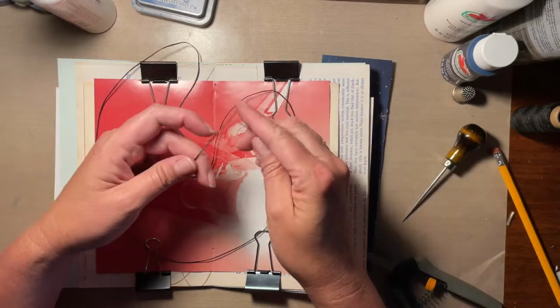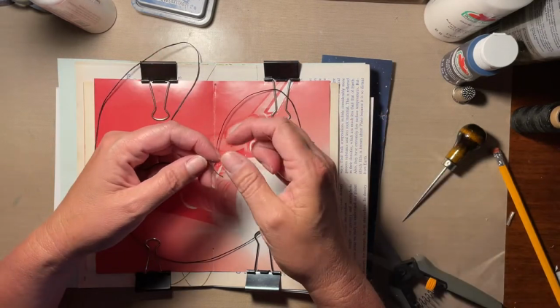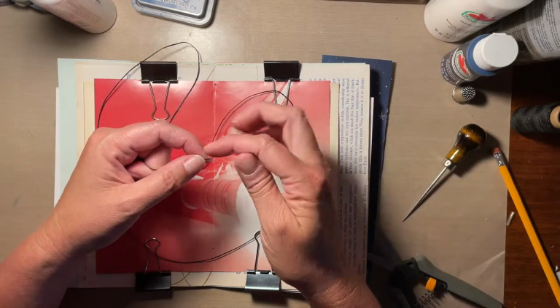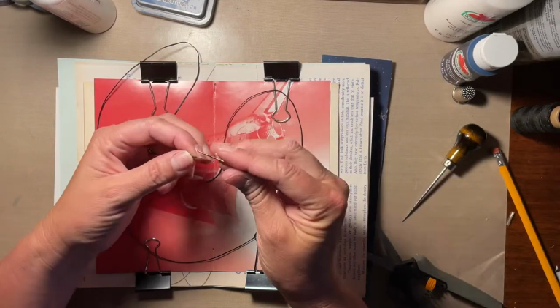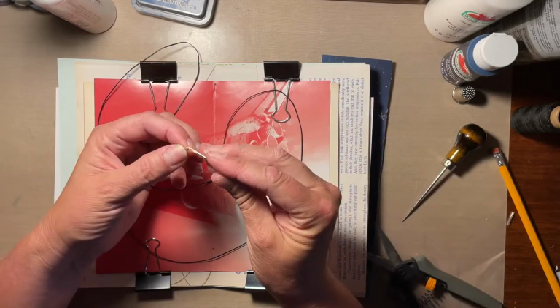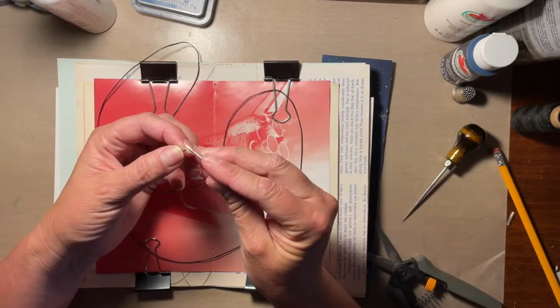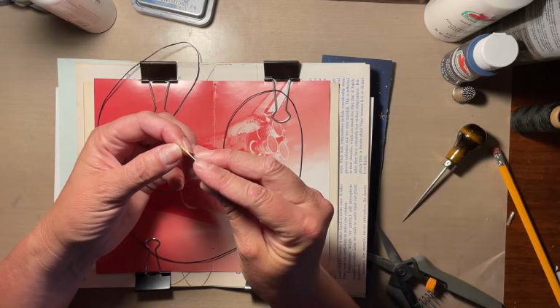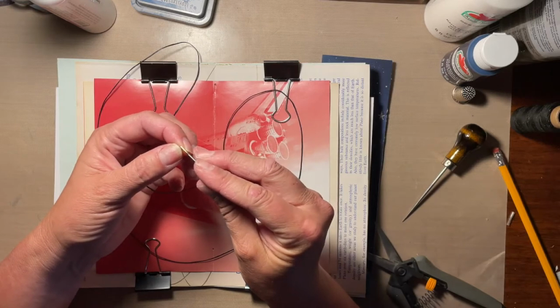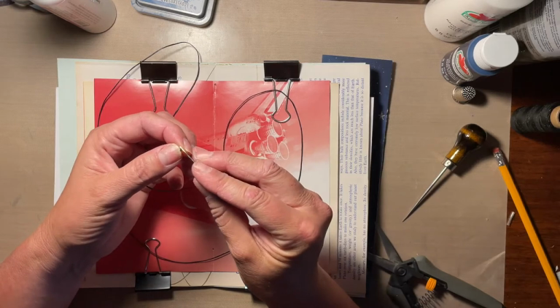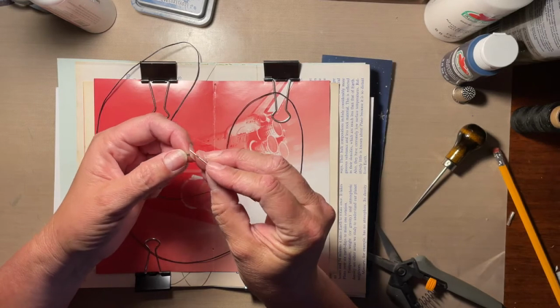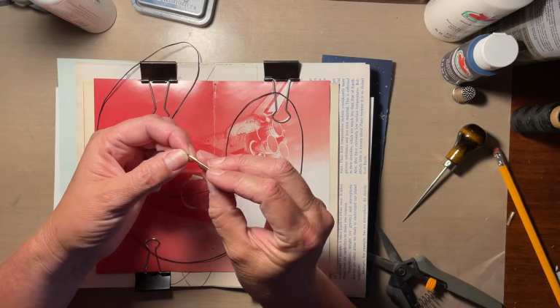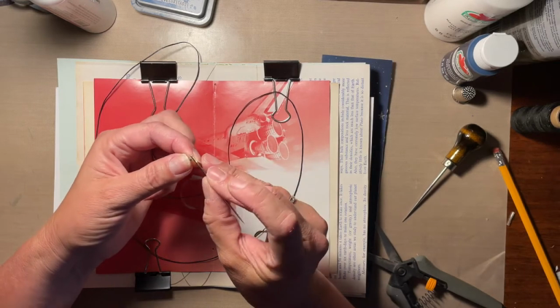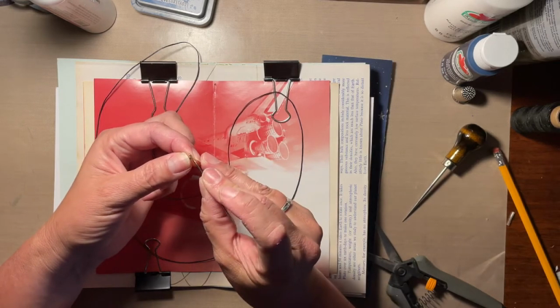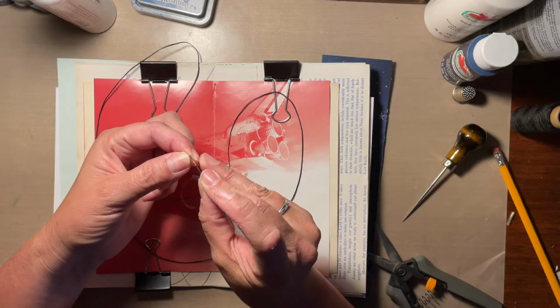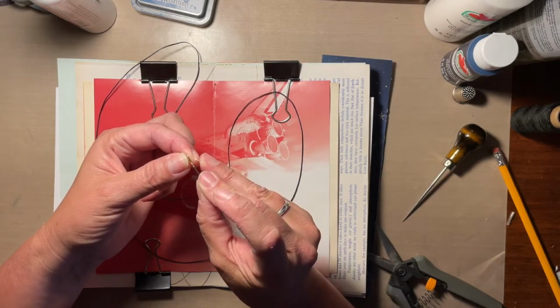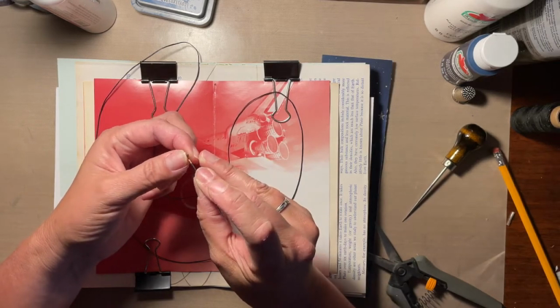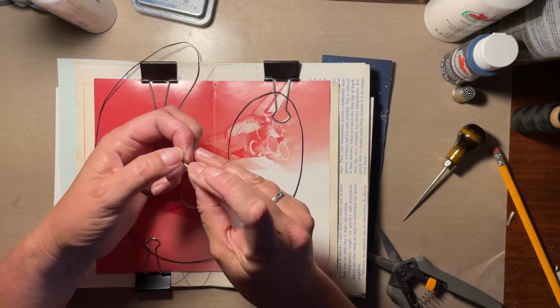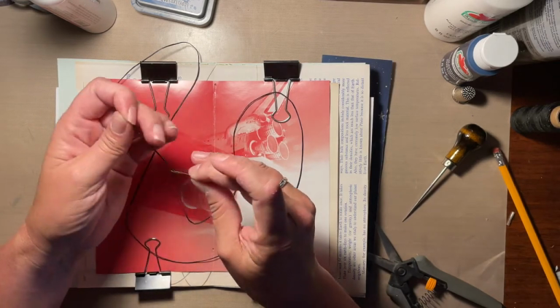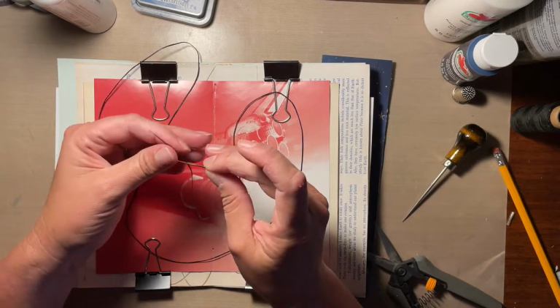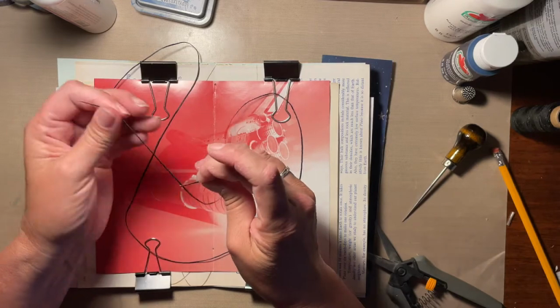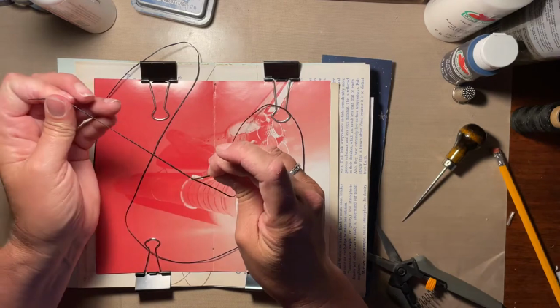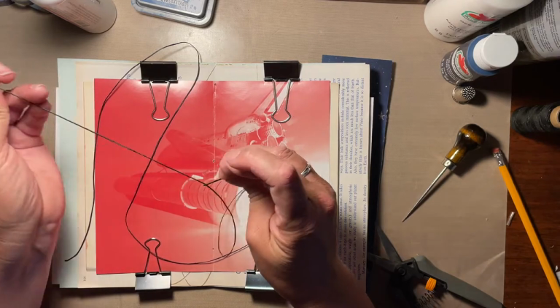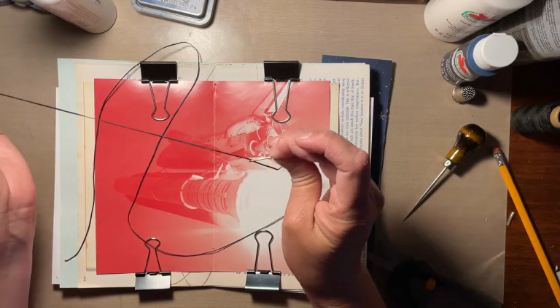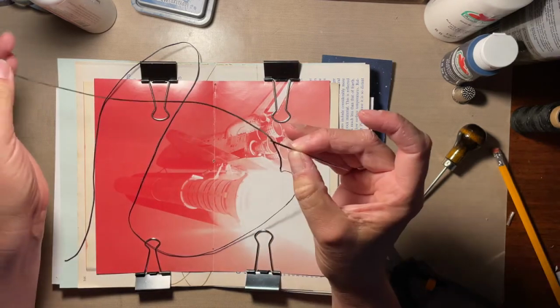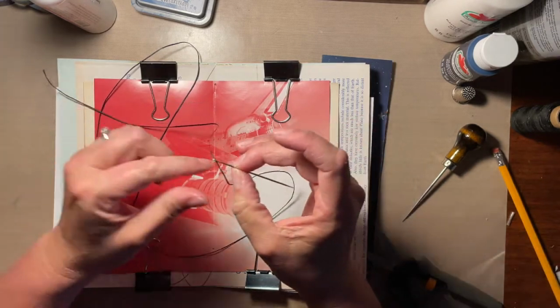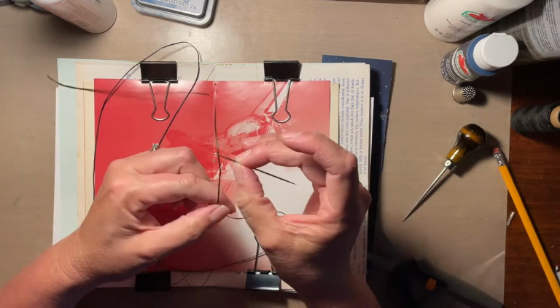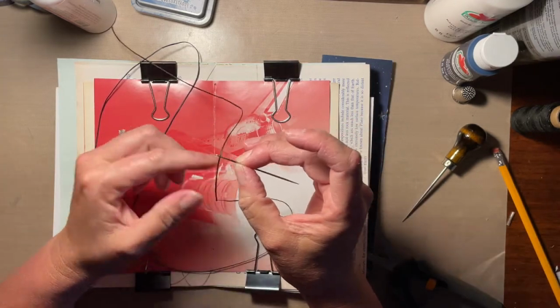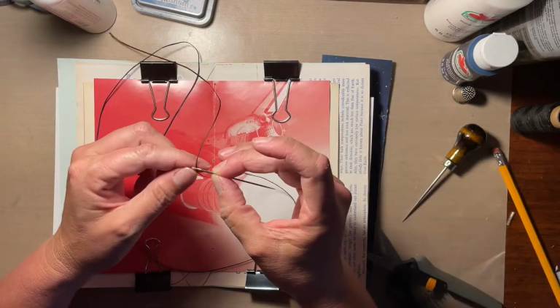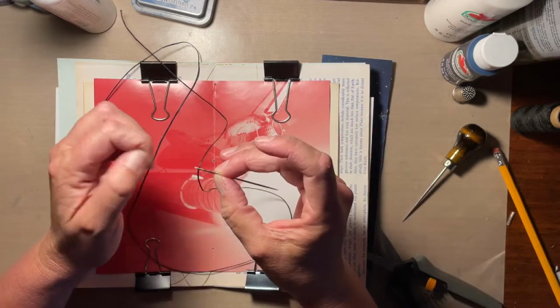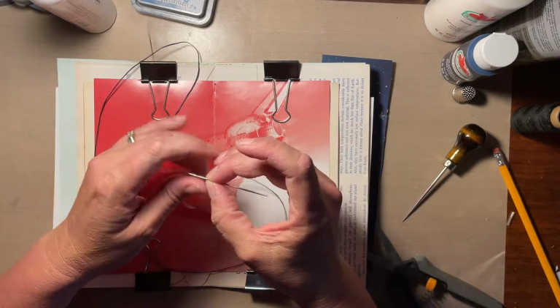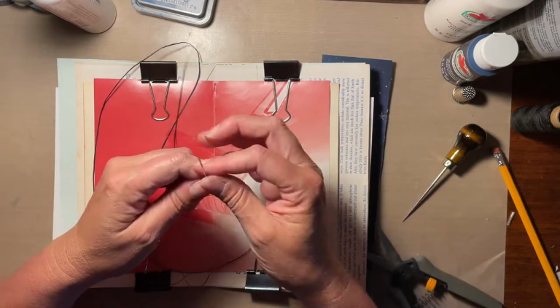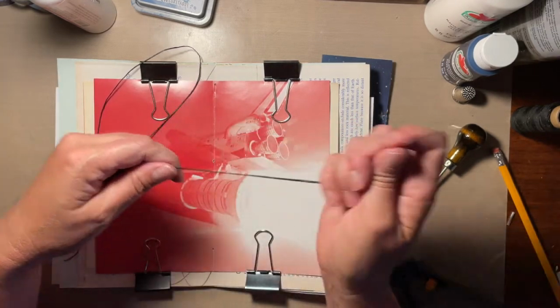You can use embroidery thread or upholstery thread, but depending on how much use a book is going to get, those can tend to wear out over time.